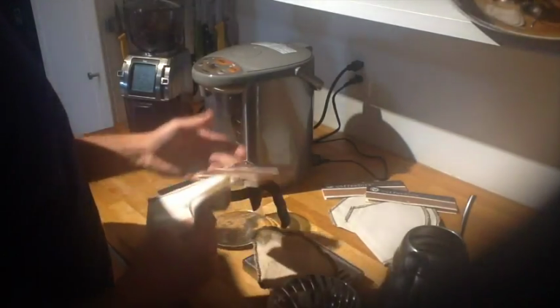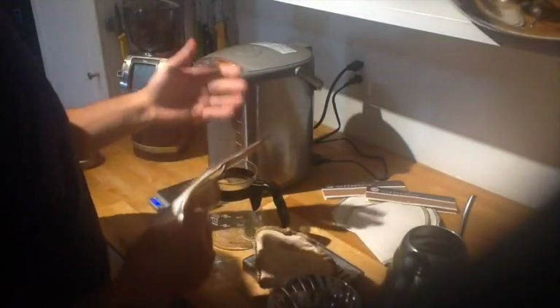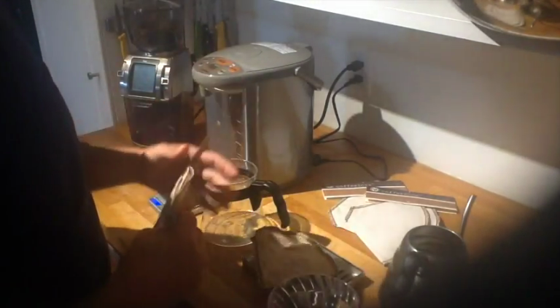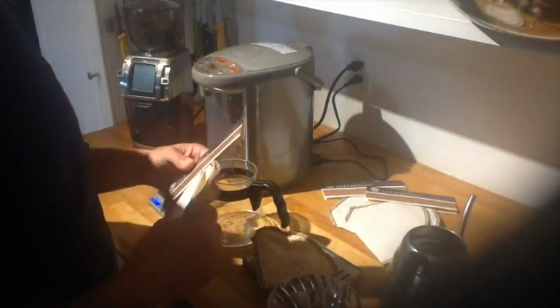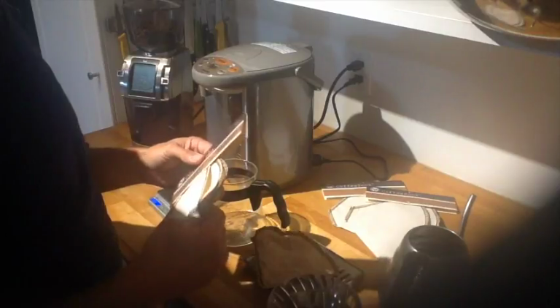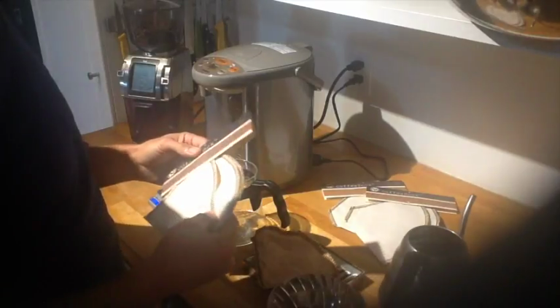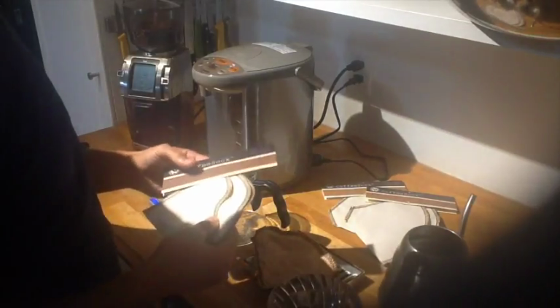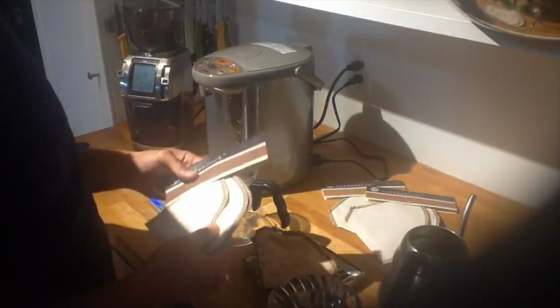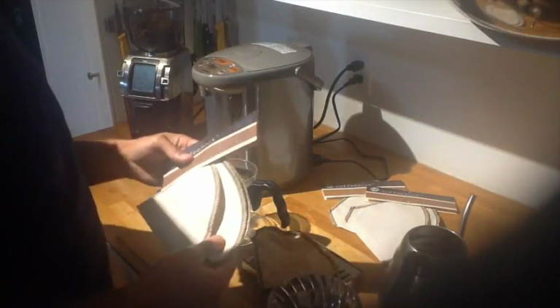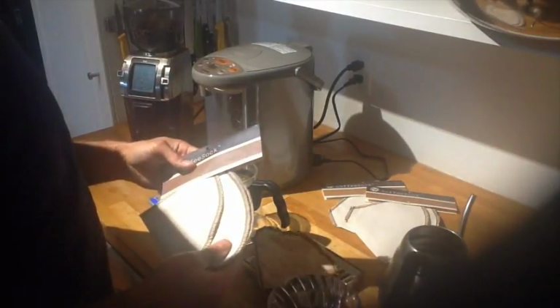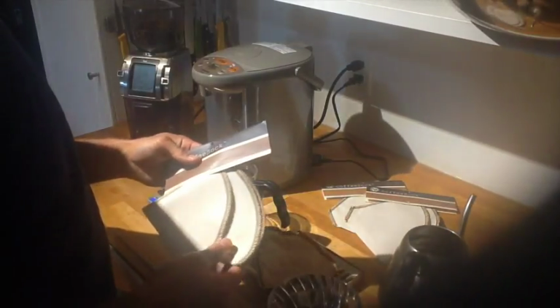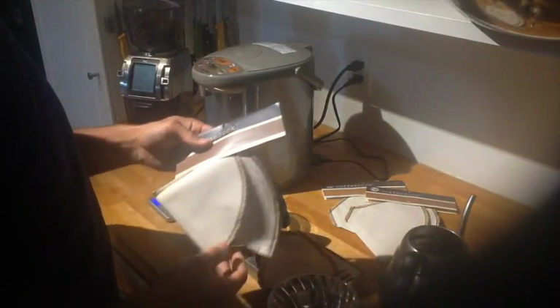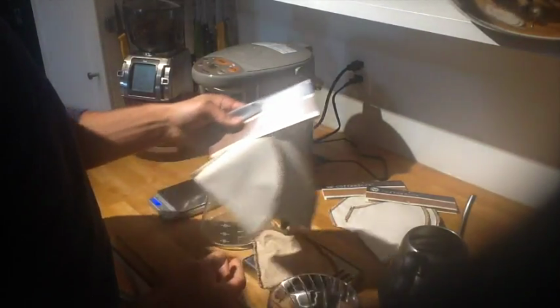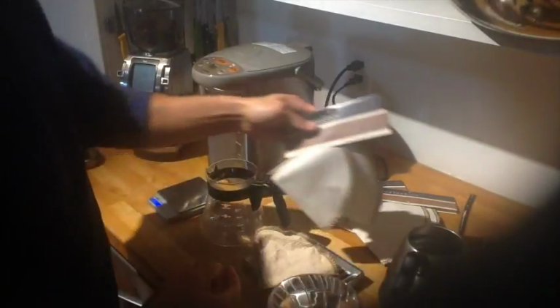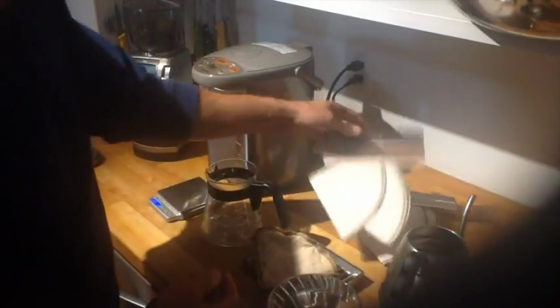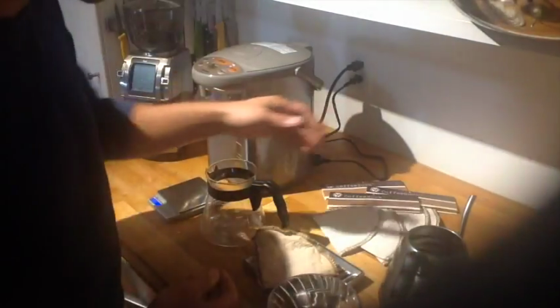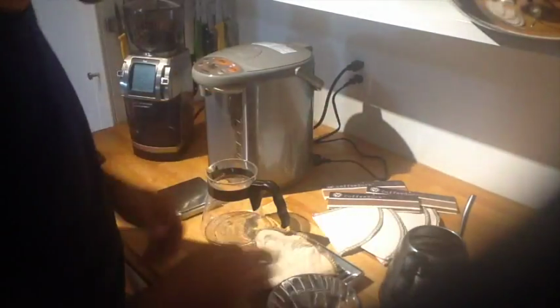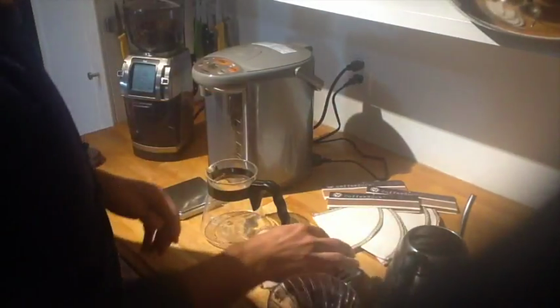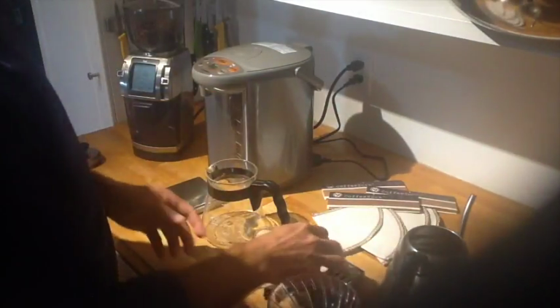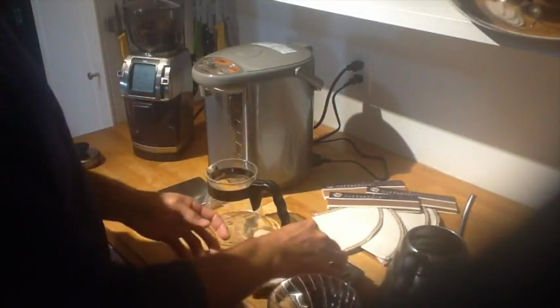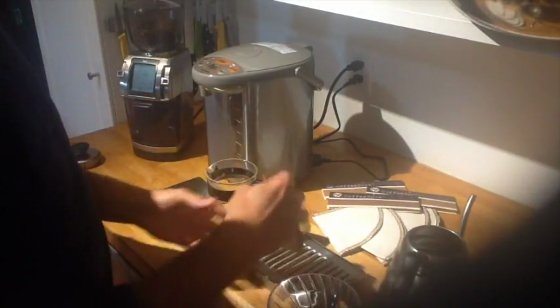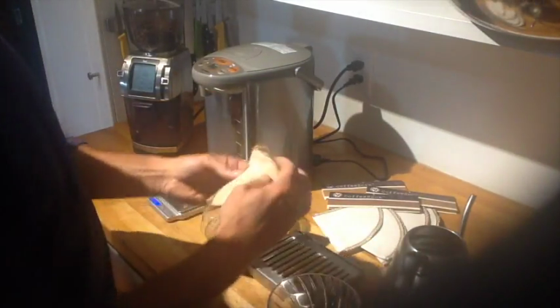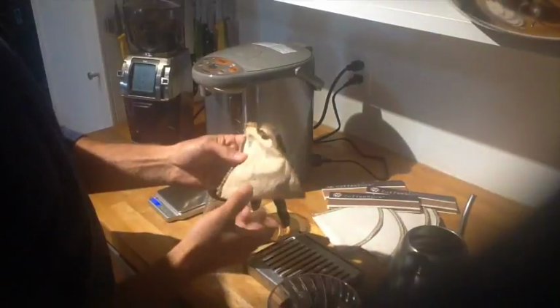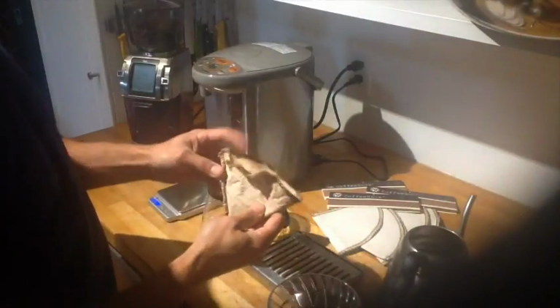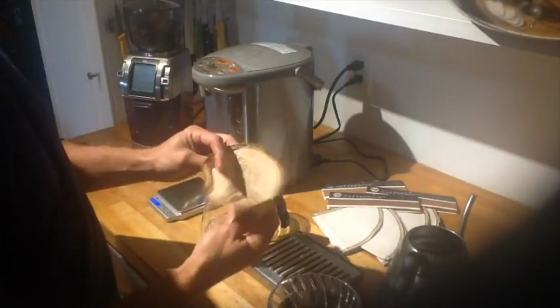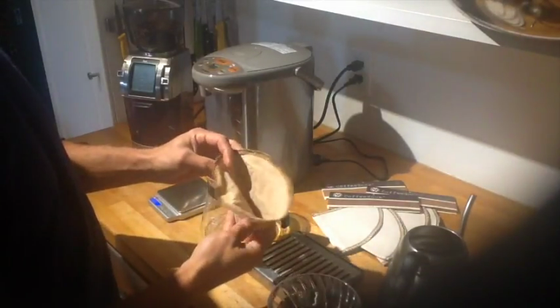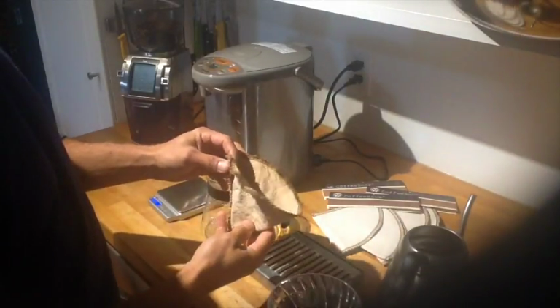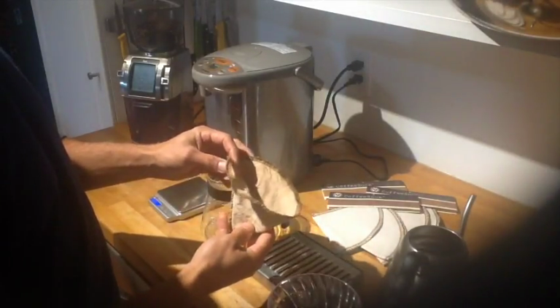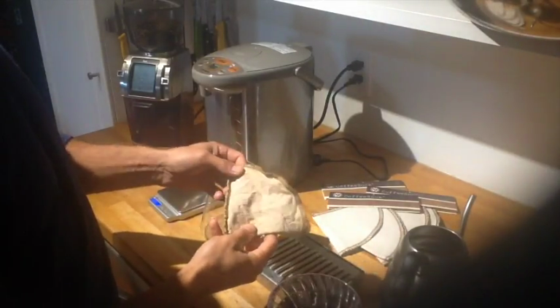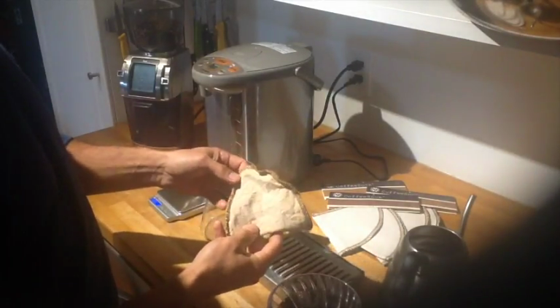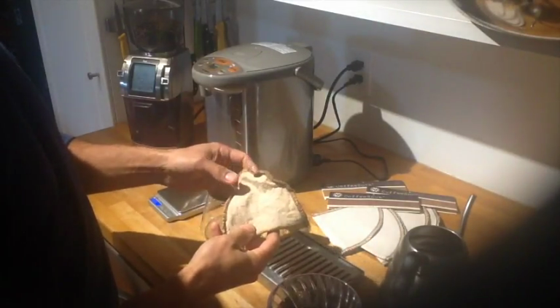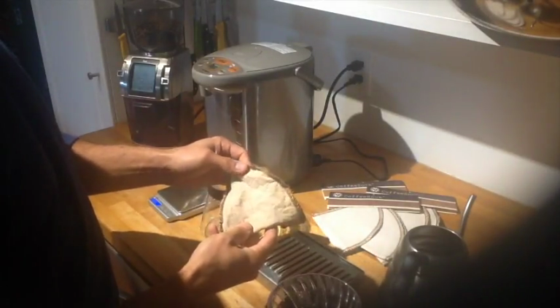I mean I've pushed mine nine months to a year, as long as you're rinsing it properly and letting it dry right away. There's mine — this one's a few months old. You can see it starts to discolour.